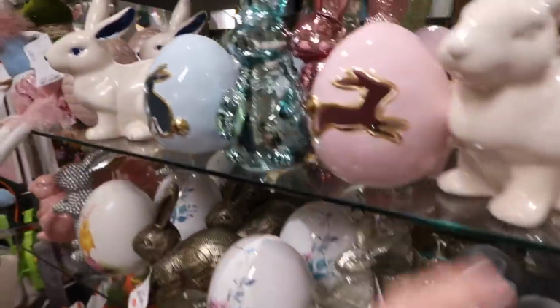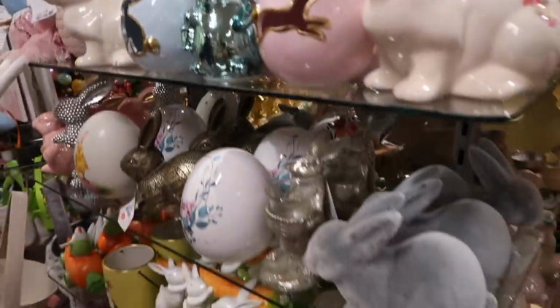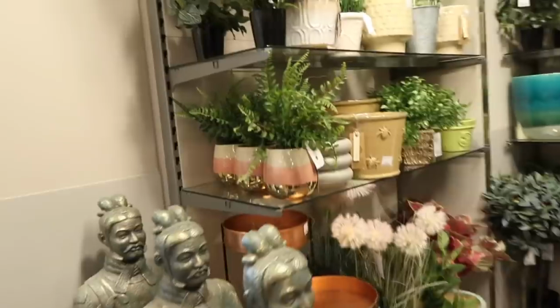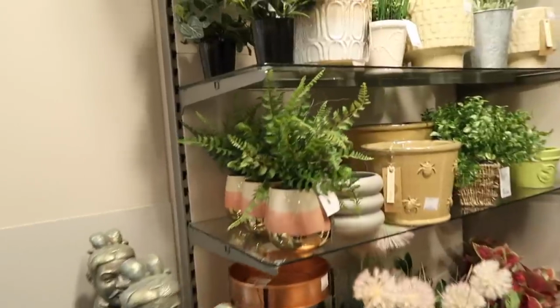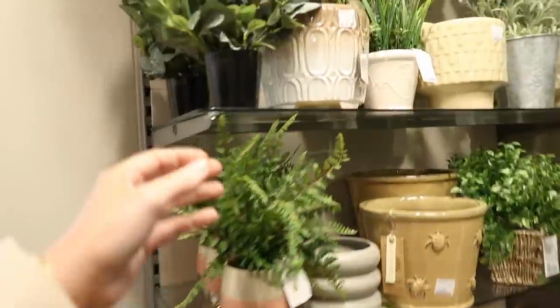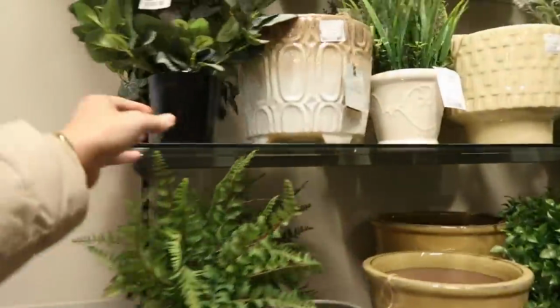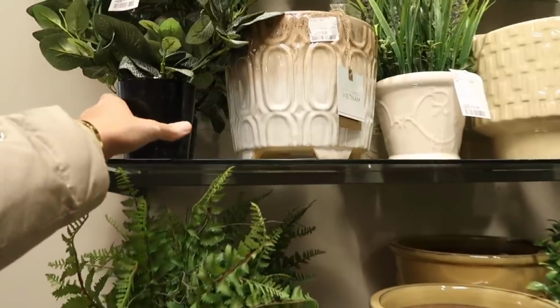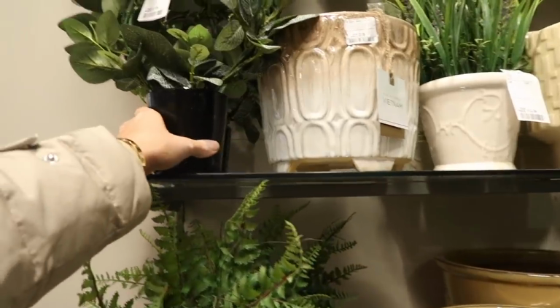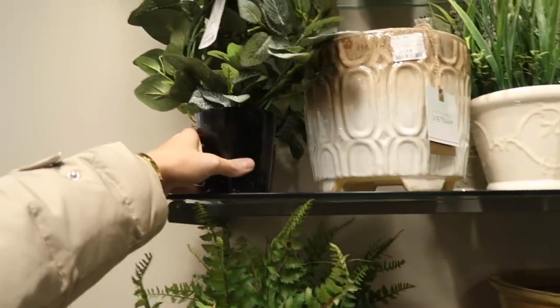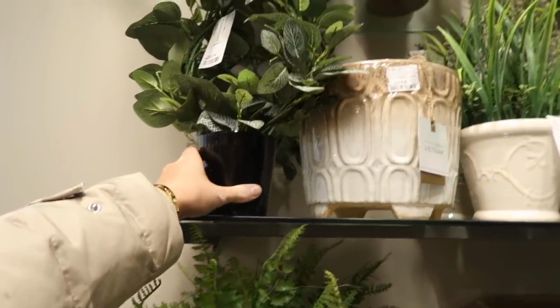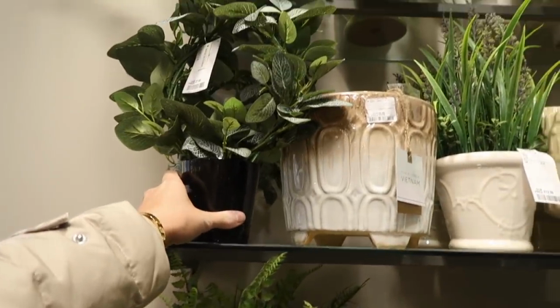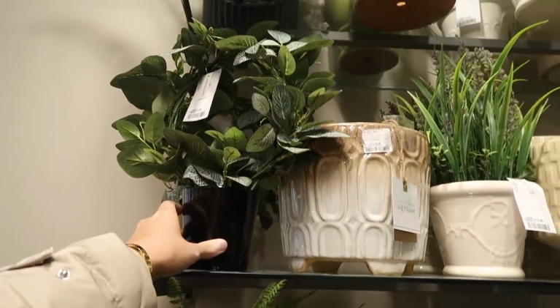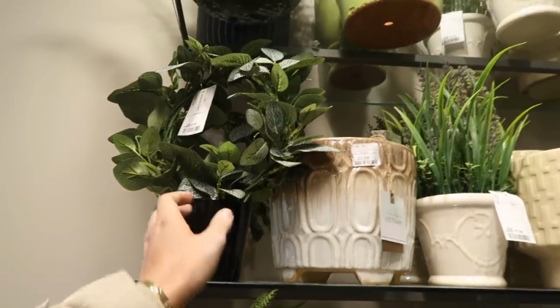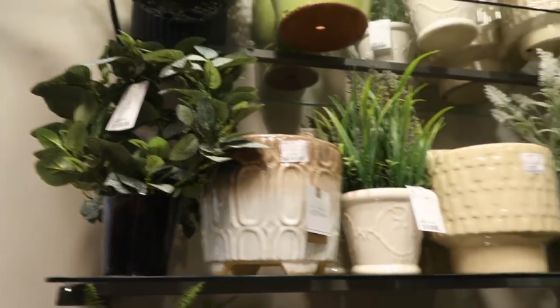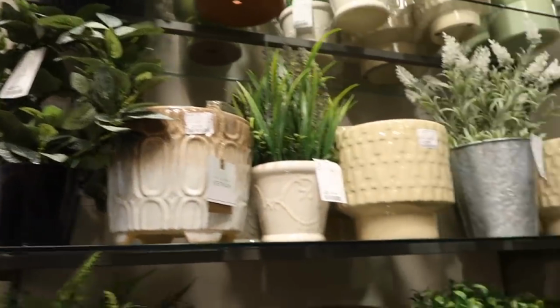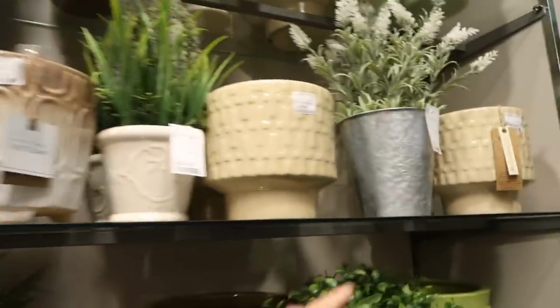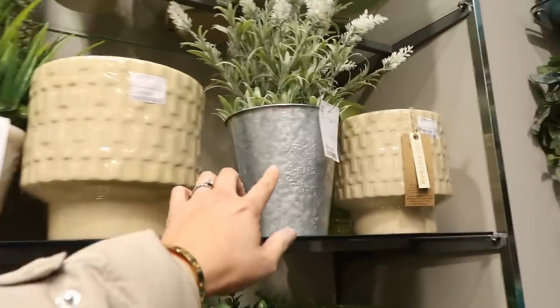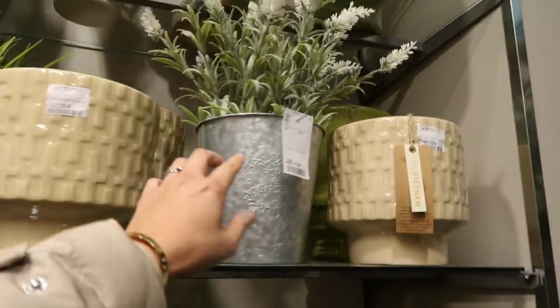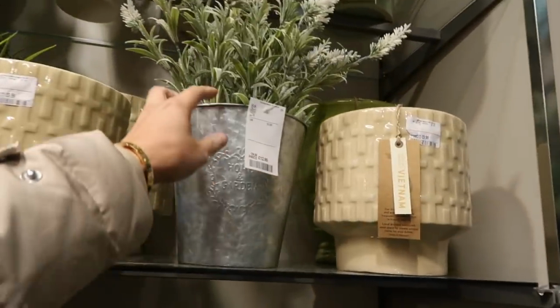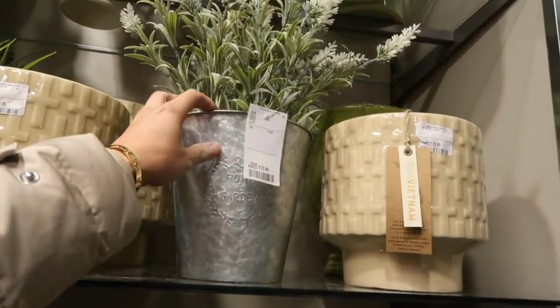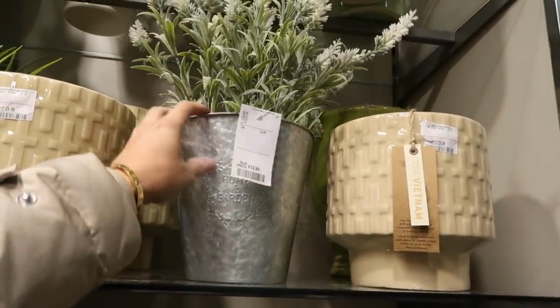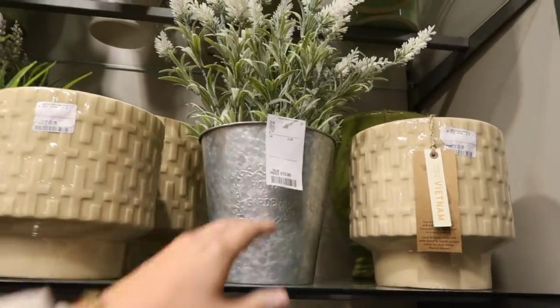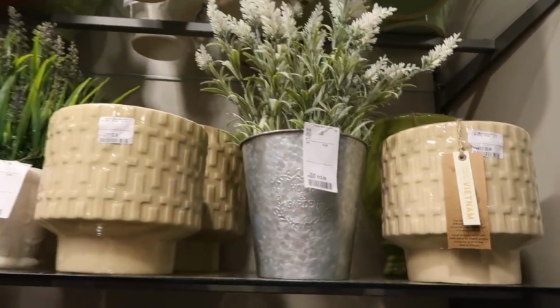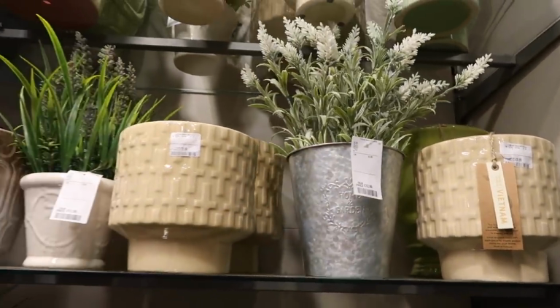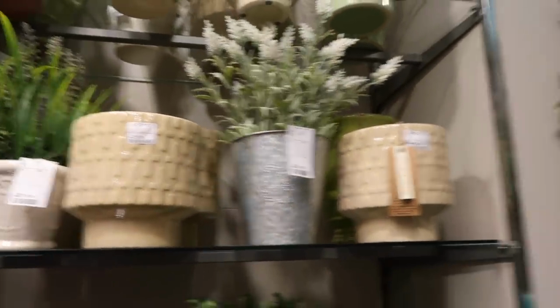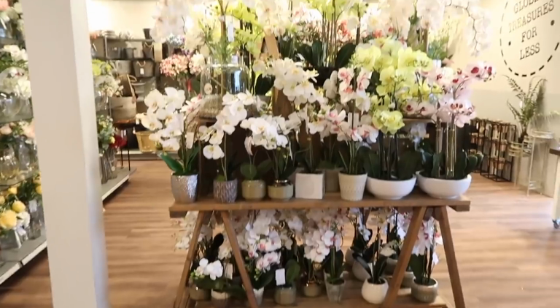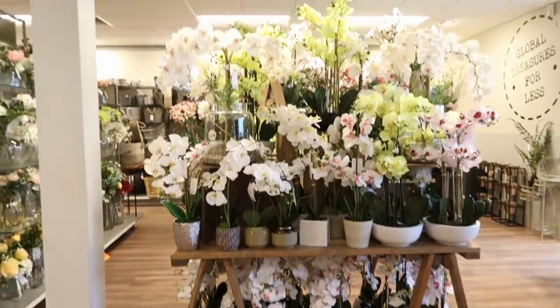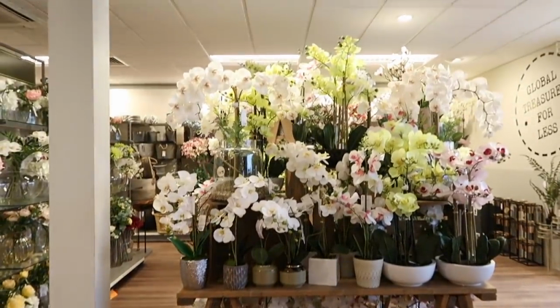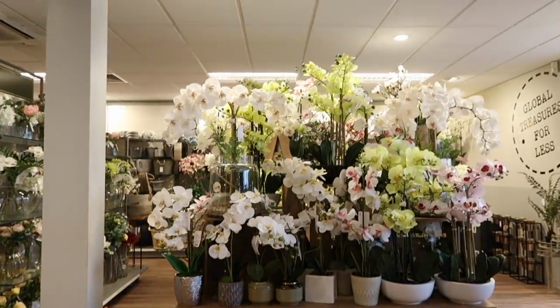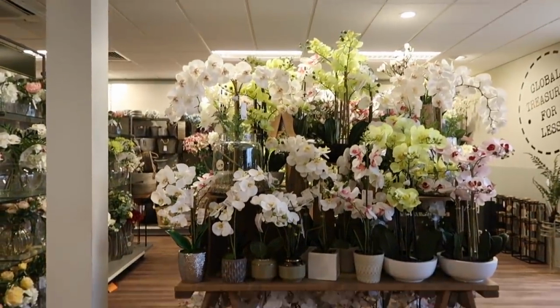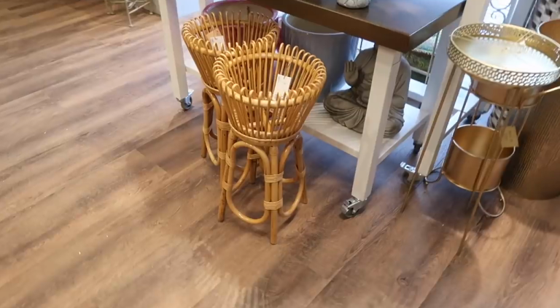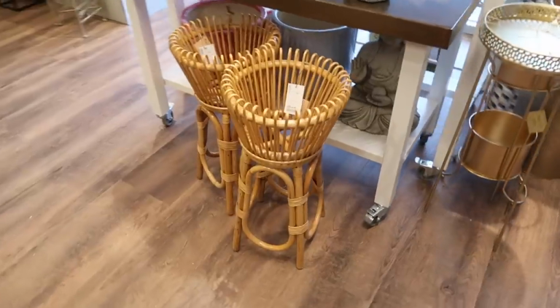Now let's move on to the plants and flowers. I really liked this — it was like a little wreath but in a pot. I've never seen anything like that before. They also had this, which I thought was really lovely if you've got farmhouse decor in your home. And again, lots and lots of flowers. They had so many.